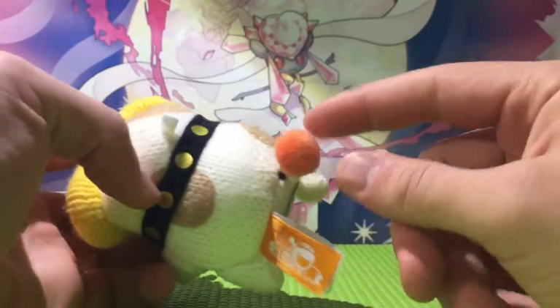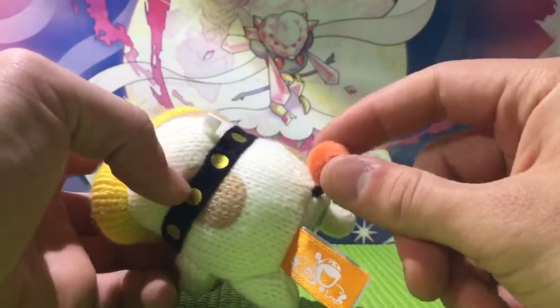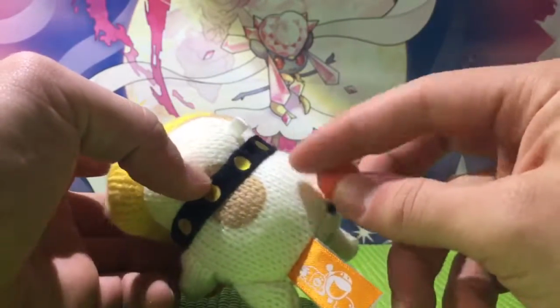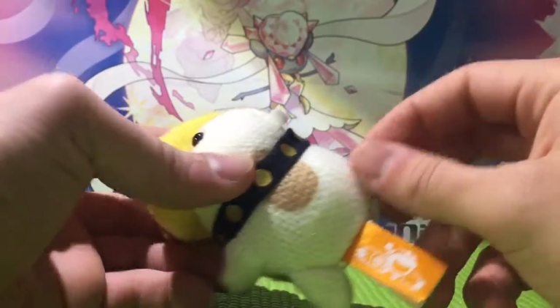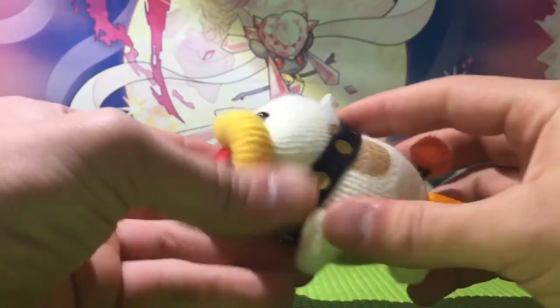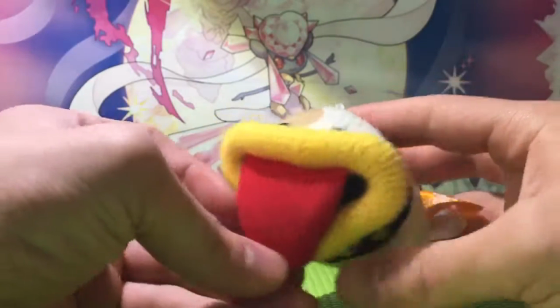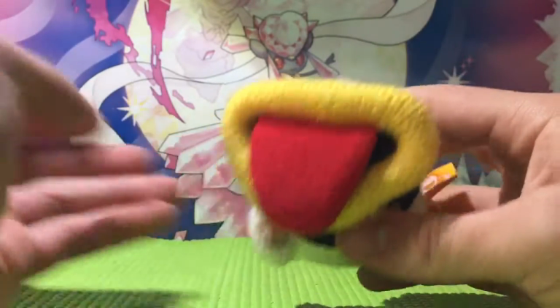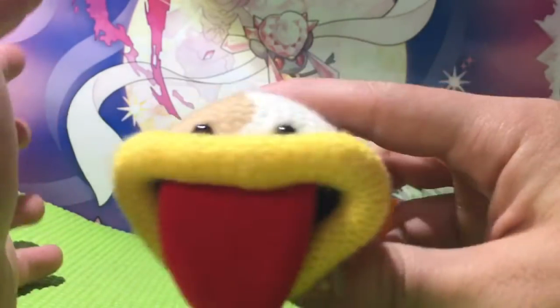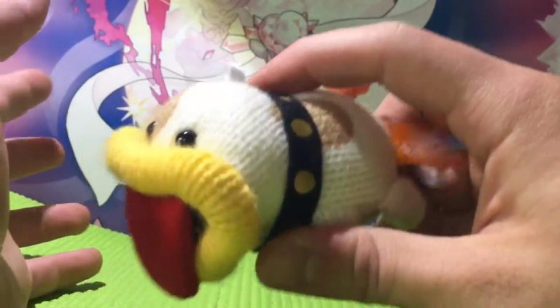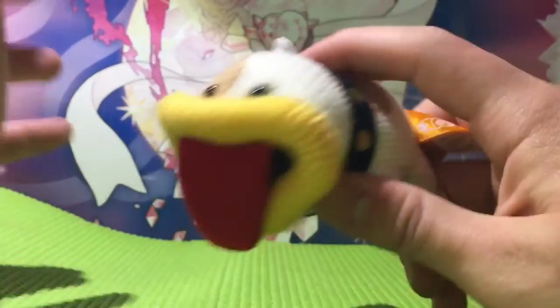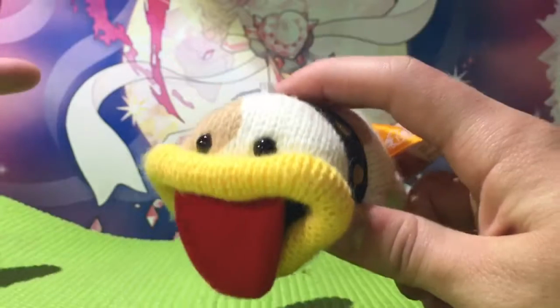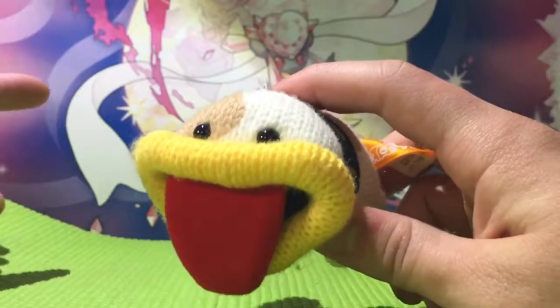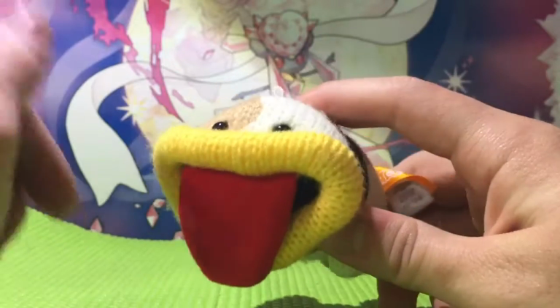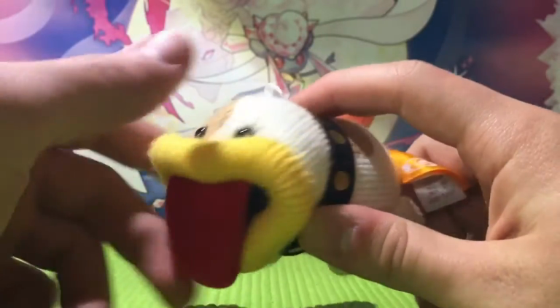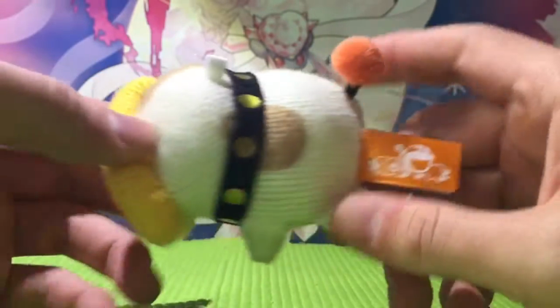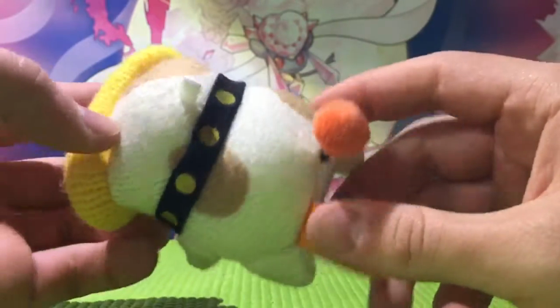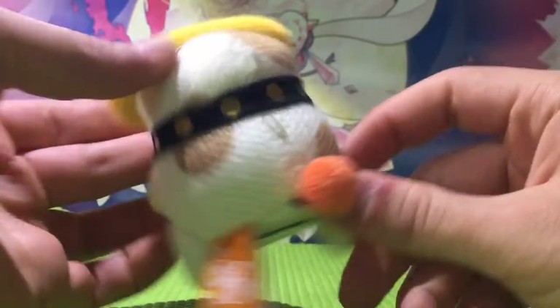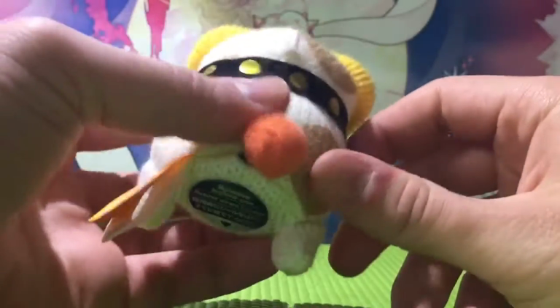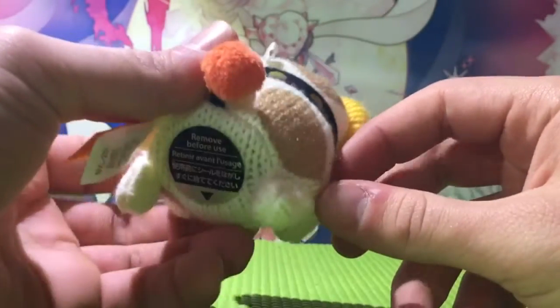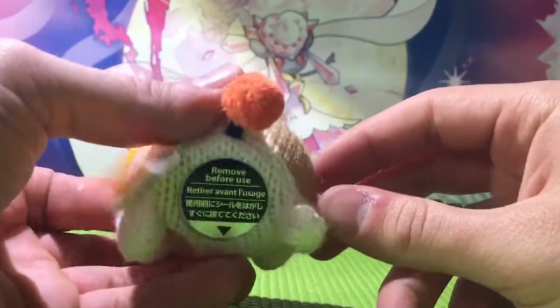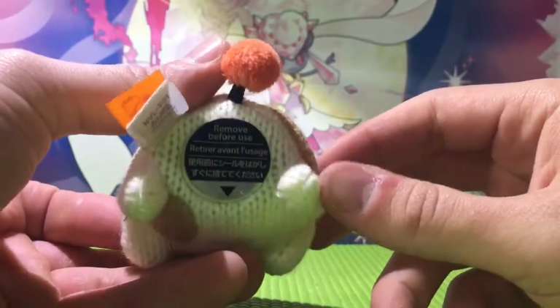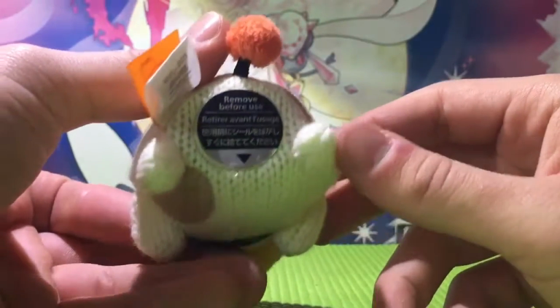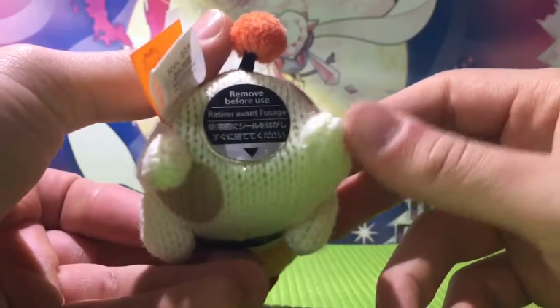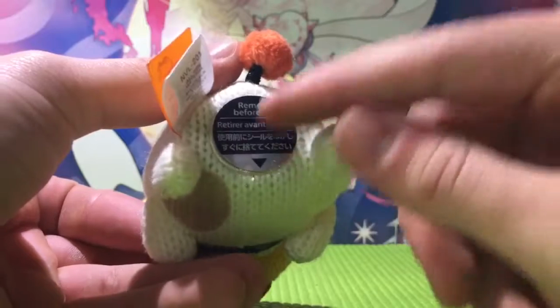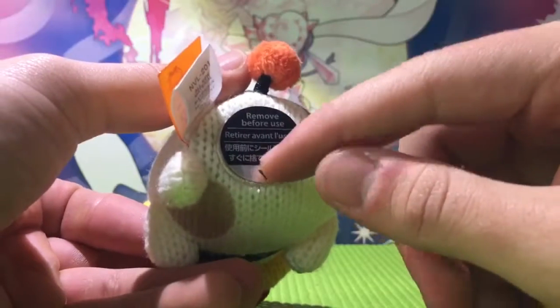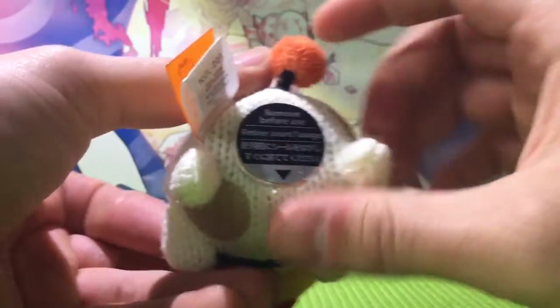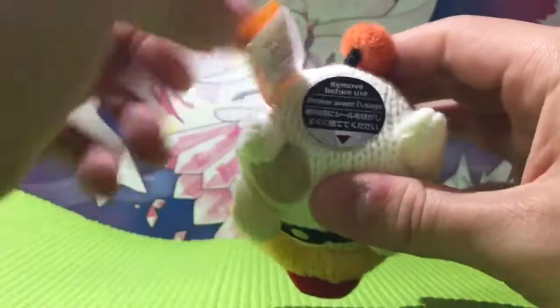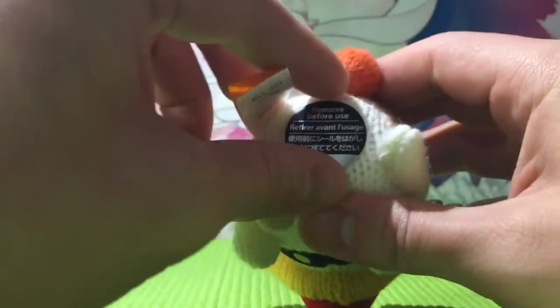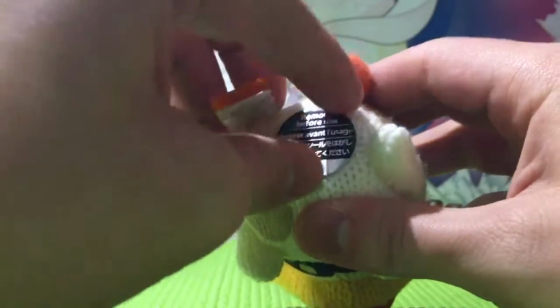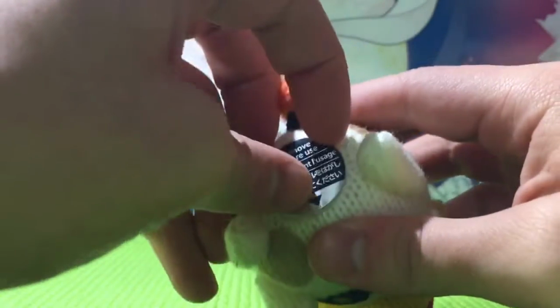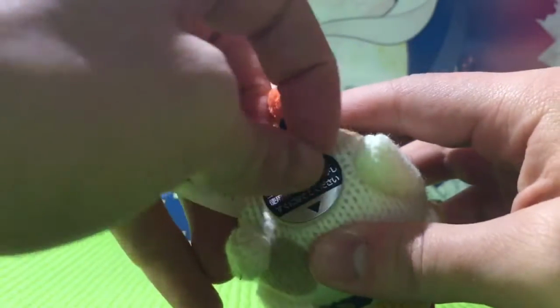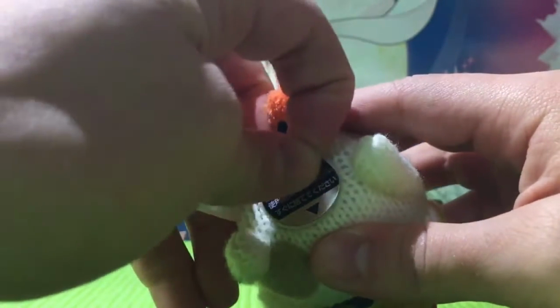He's got the softest little tail. I've watched all the Poochy Shorts multiple times because they are just so much fun. Look at that — it says "Remove before use." Okay, I will.